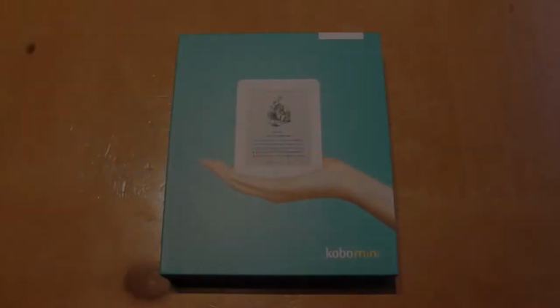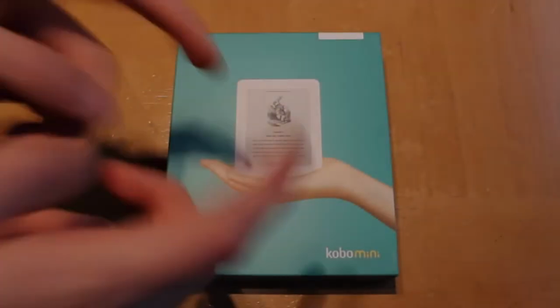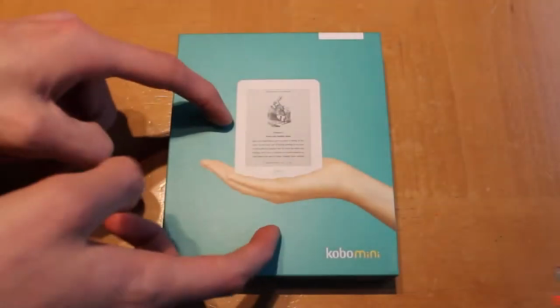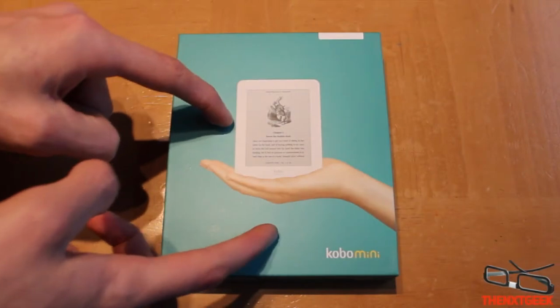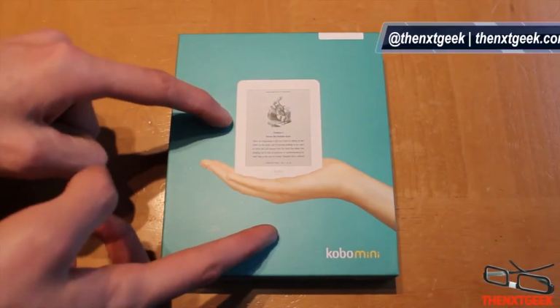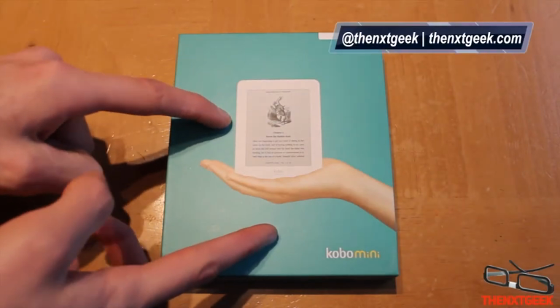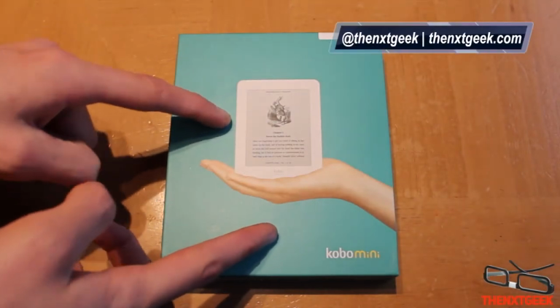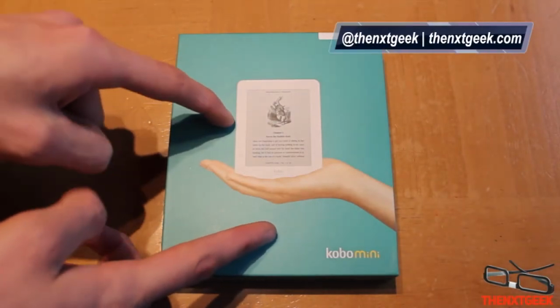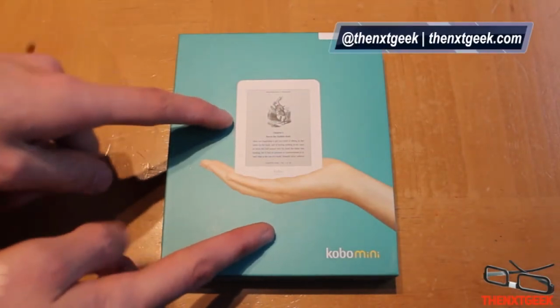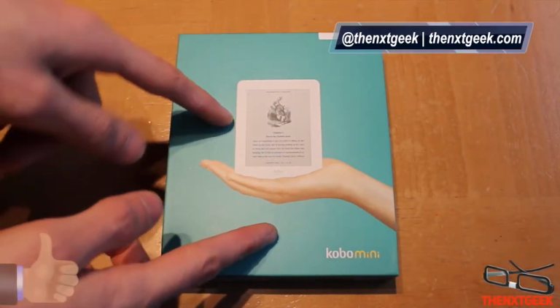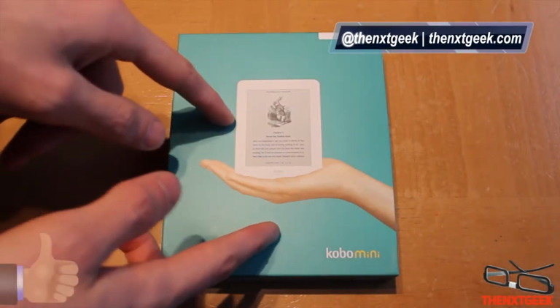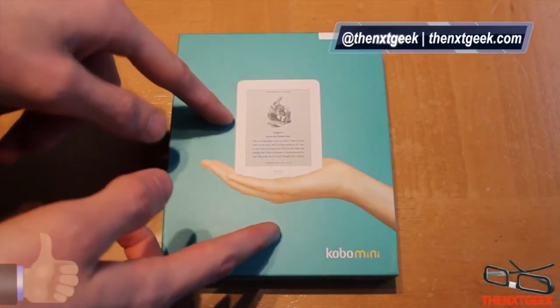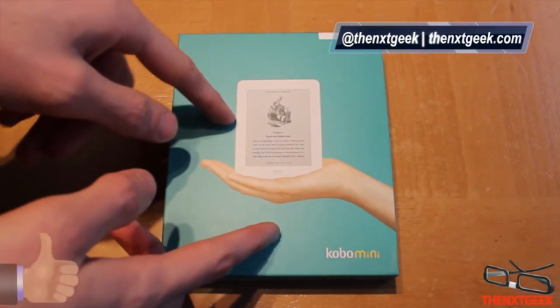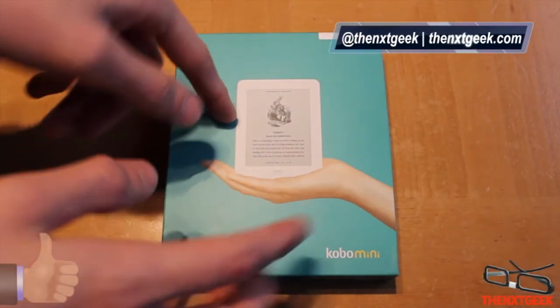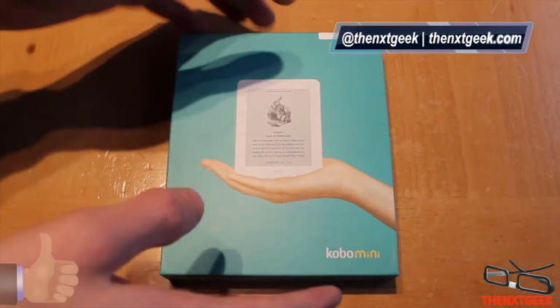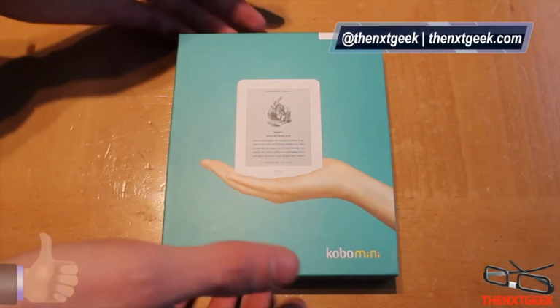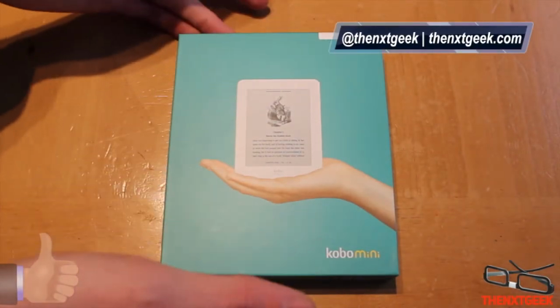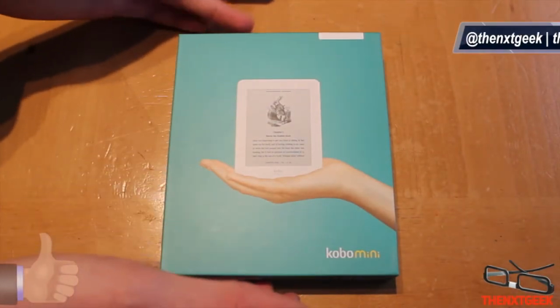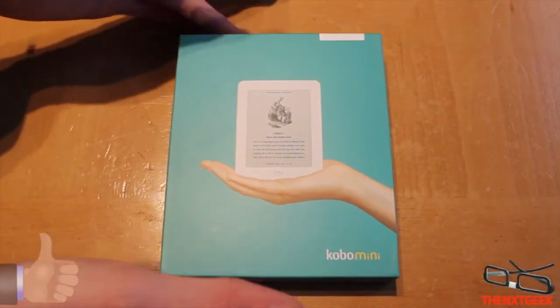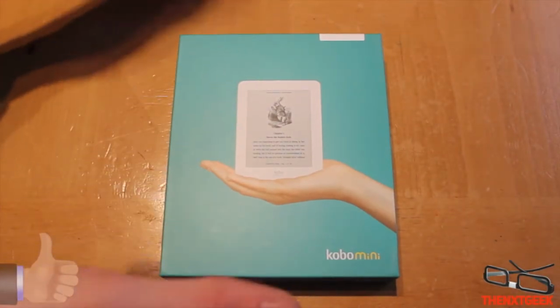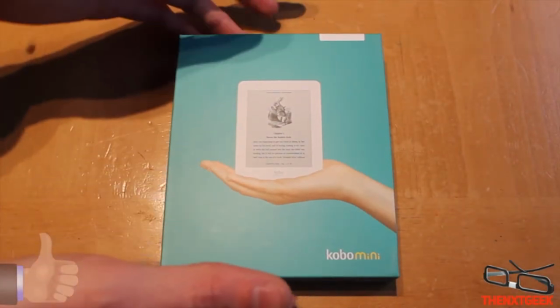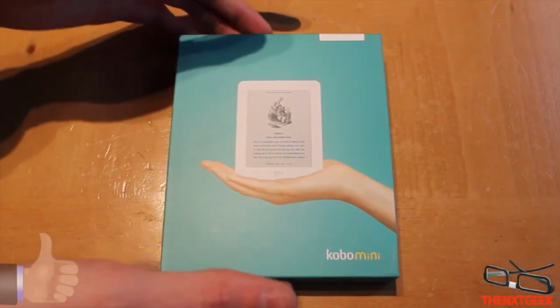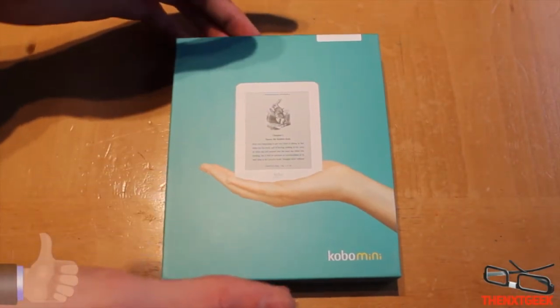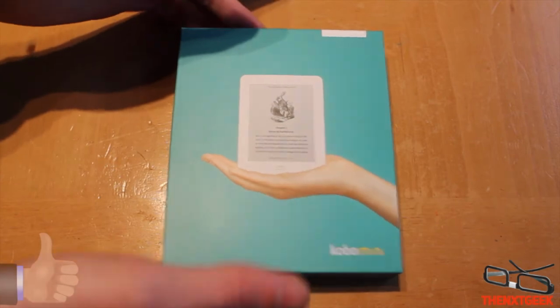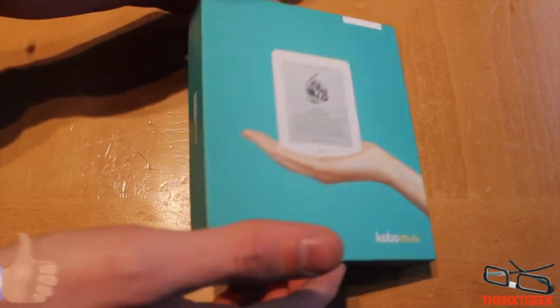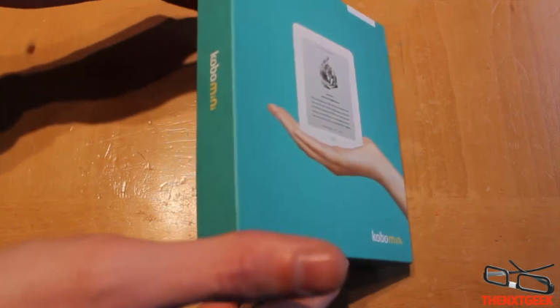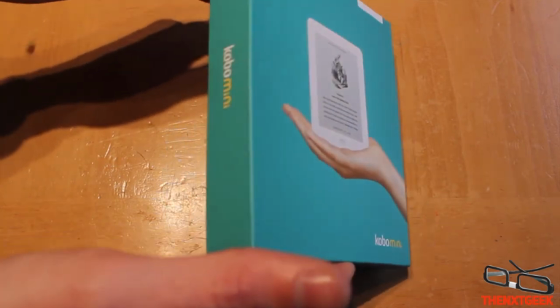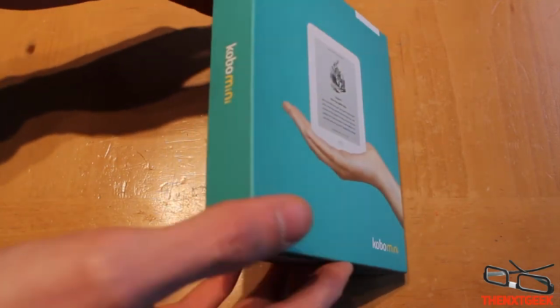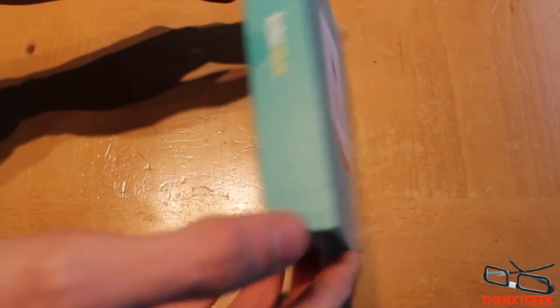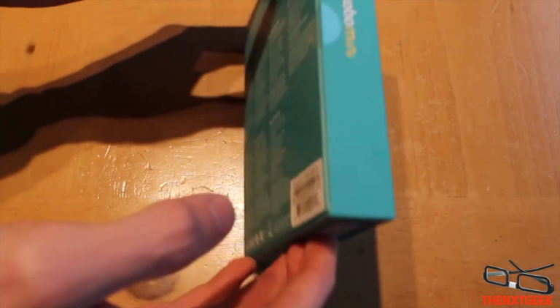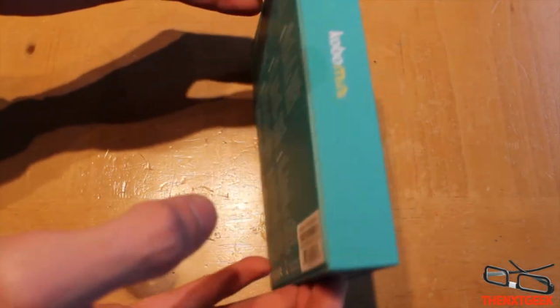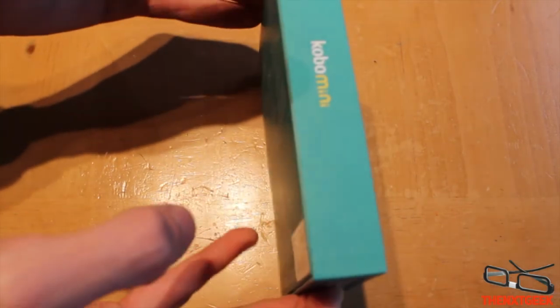In today's video I will be doing the unboxing of the Kobo Mini. This is their smallest e-reader in their lineup.